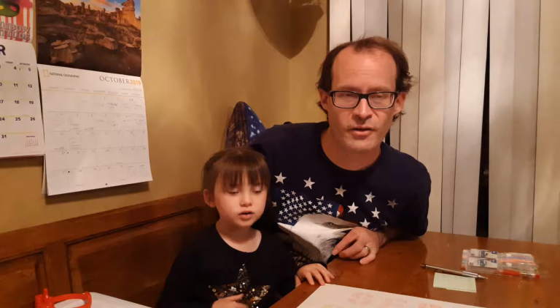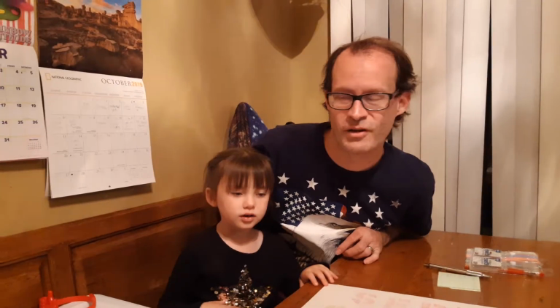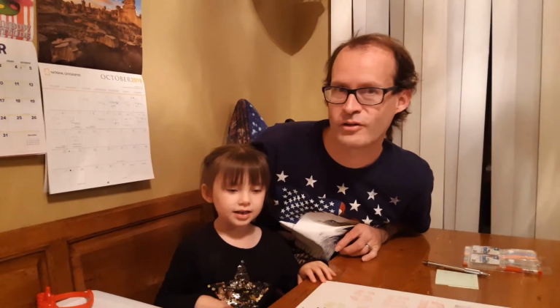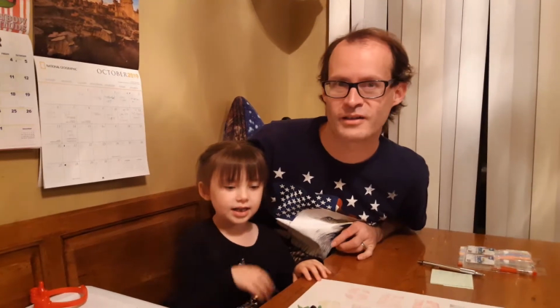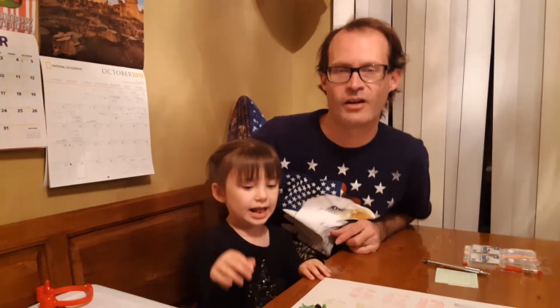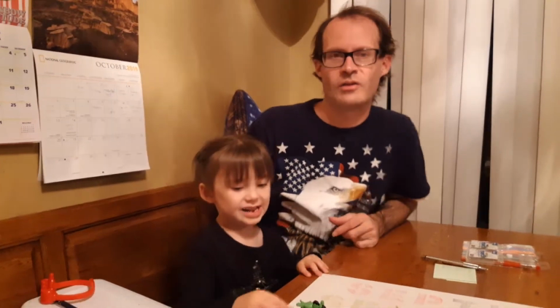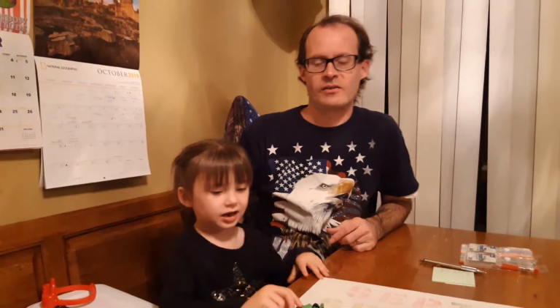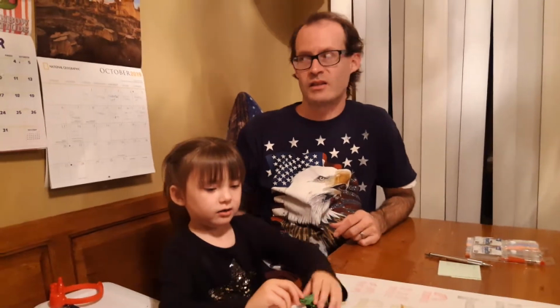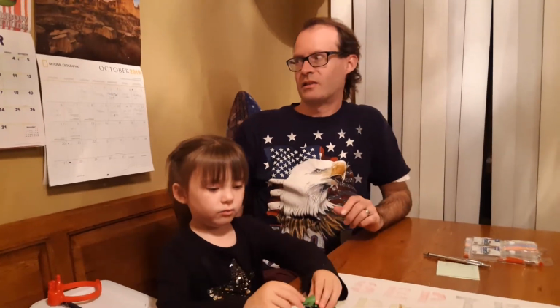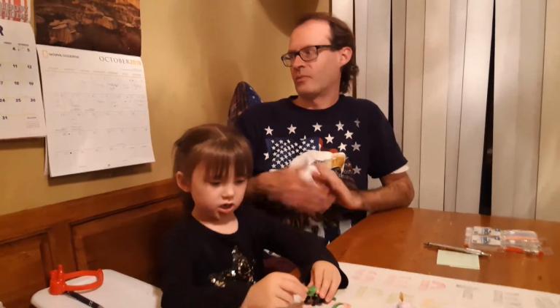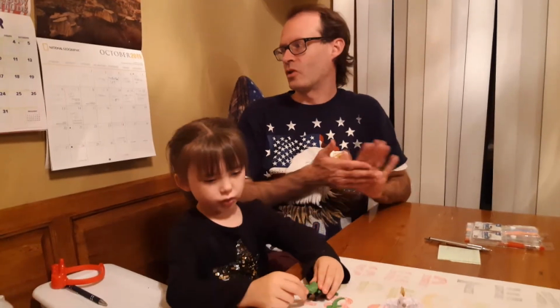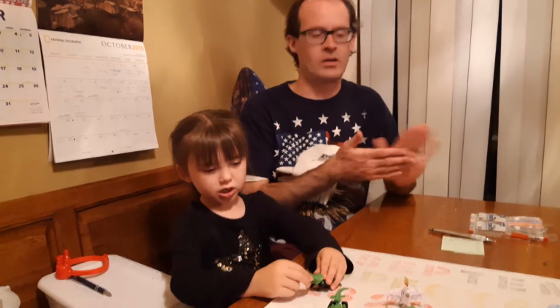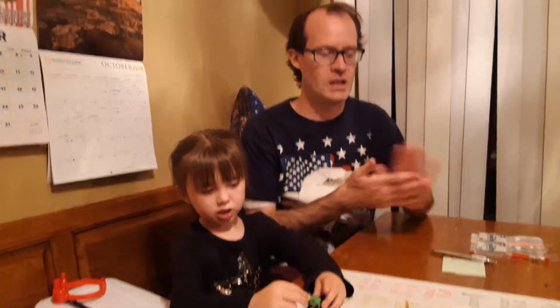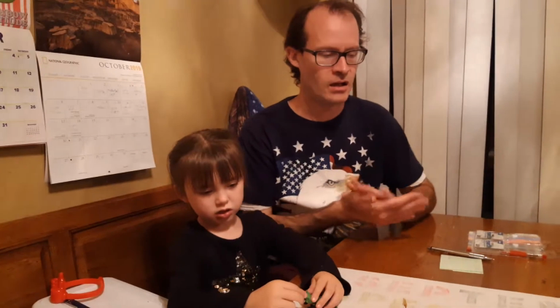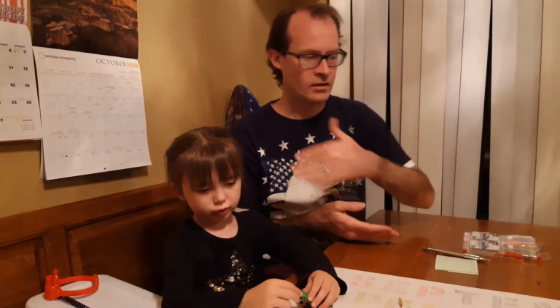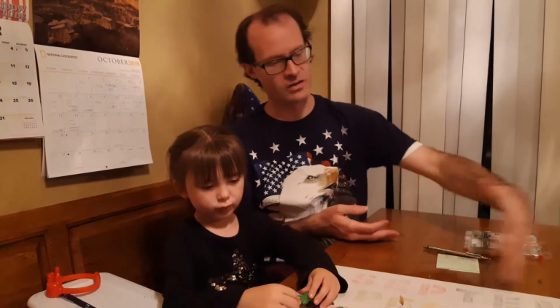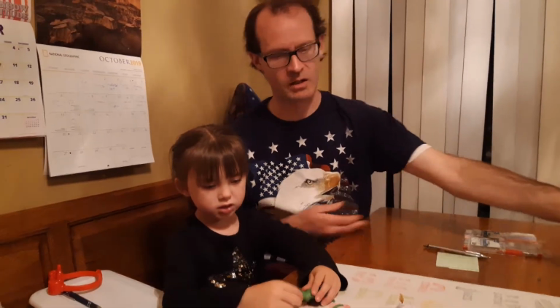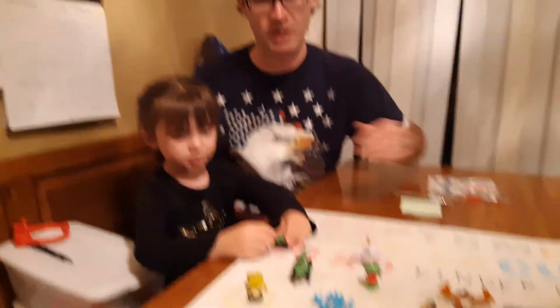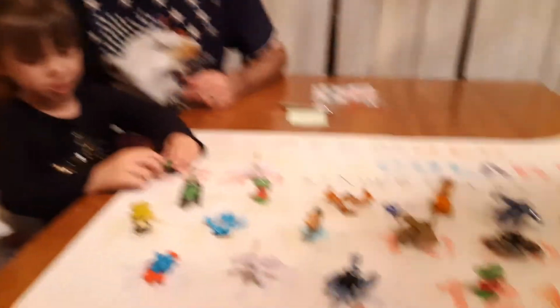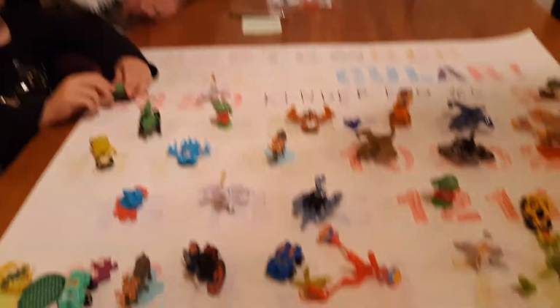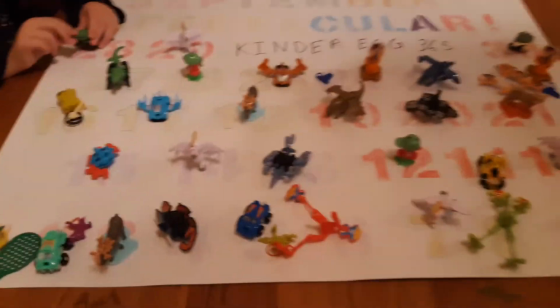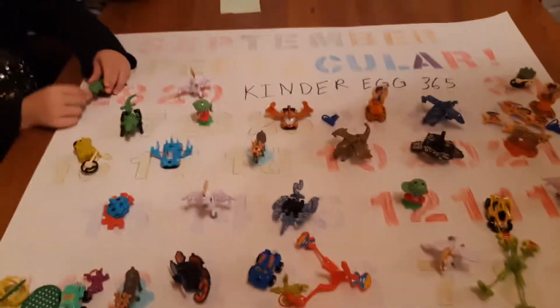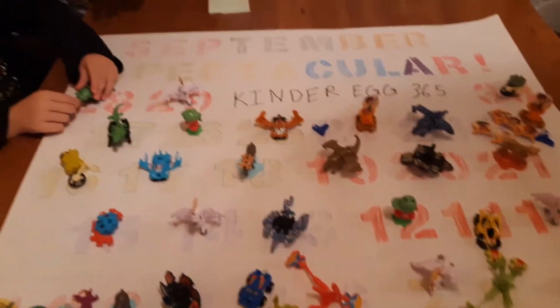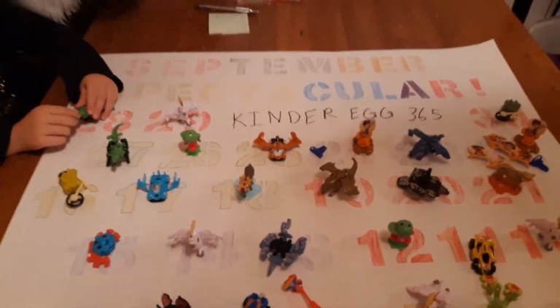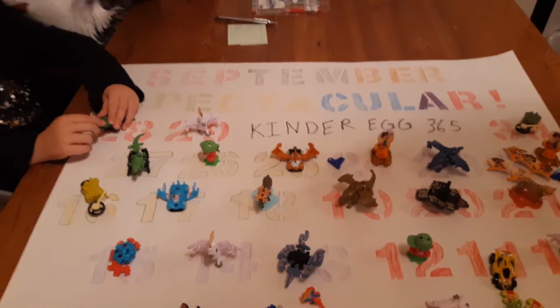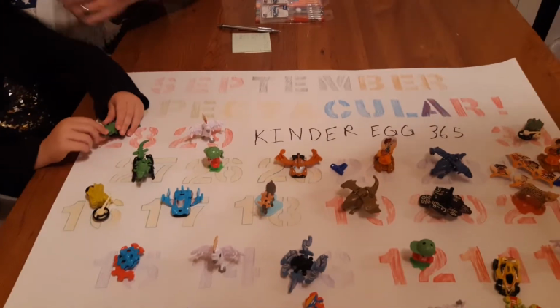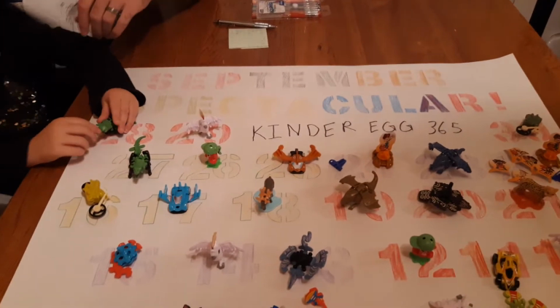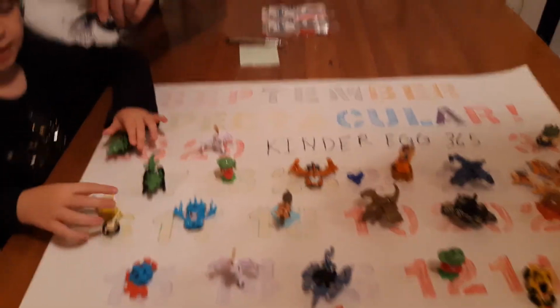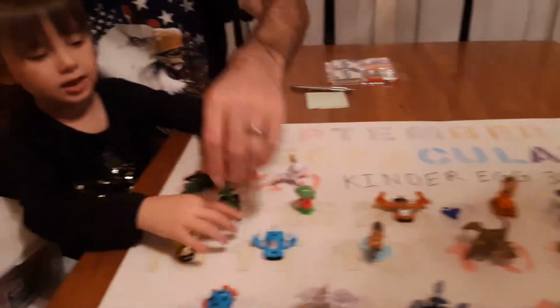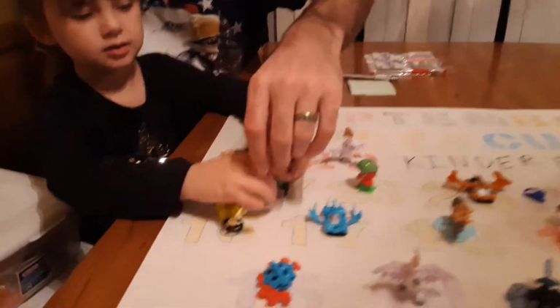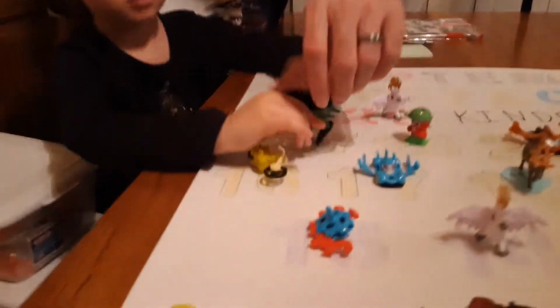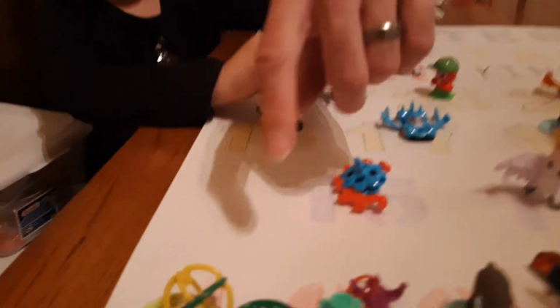Hello everyone and welcome back to Kinder Egg 365. Today is day number 288 and this is our September Spectacular. She's just going to kind of play with that triceratops, but let me go over all the toys we got.